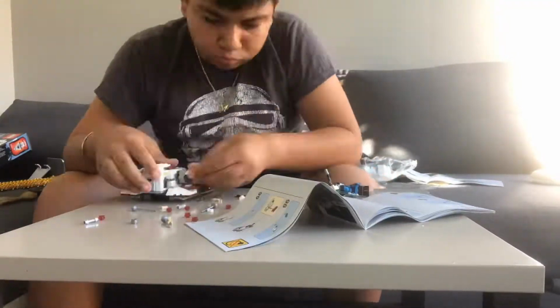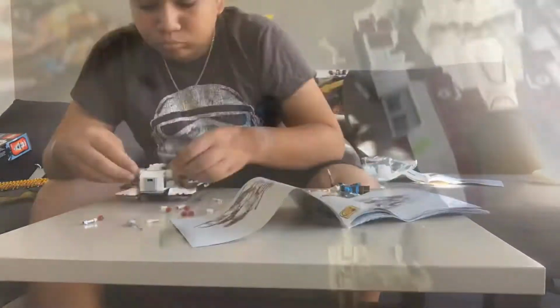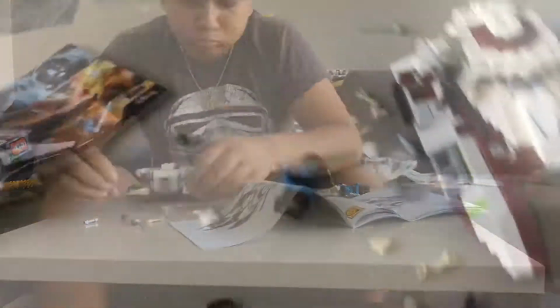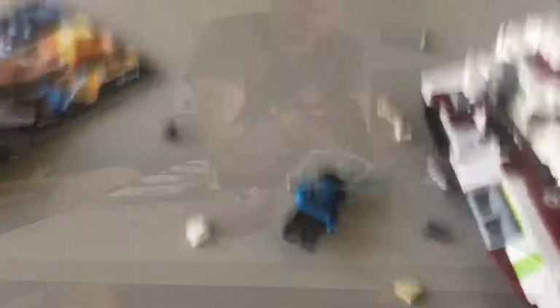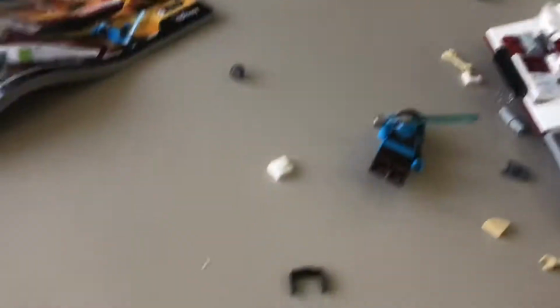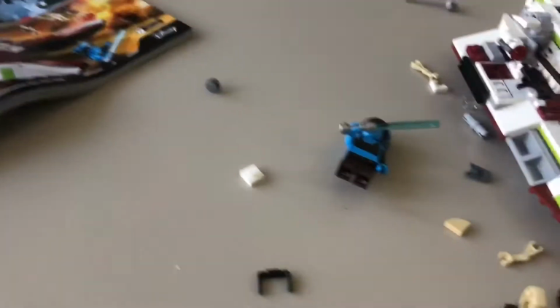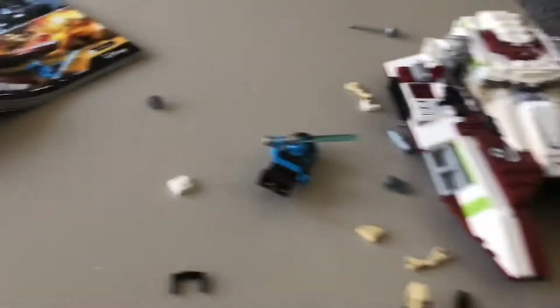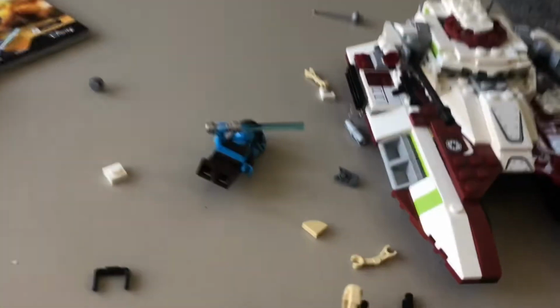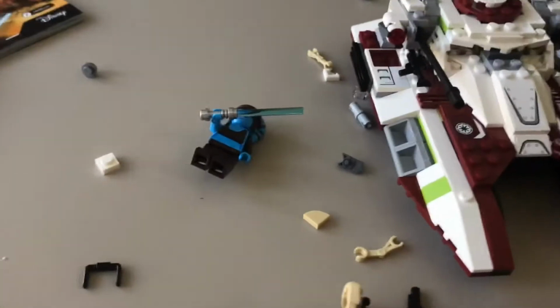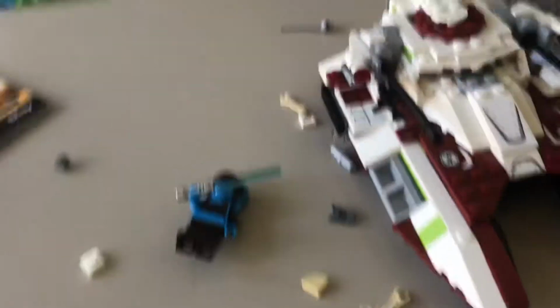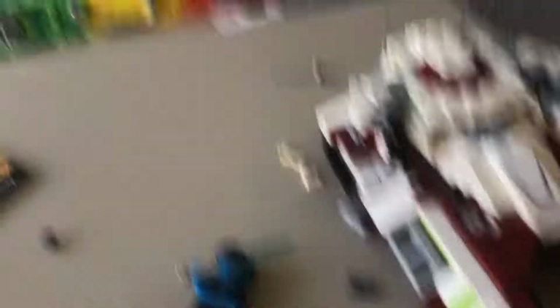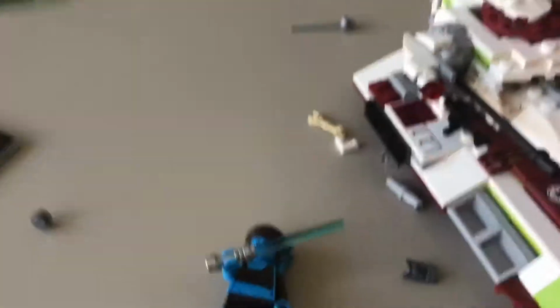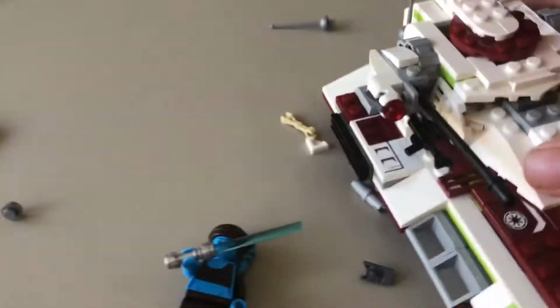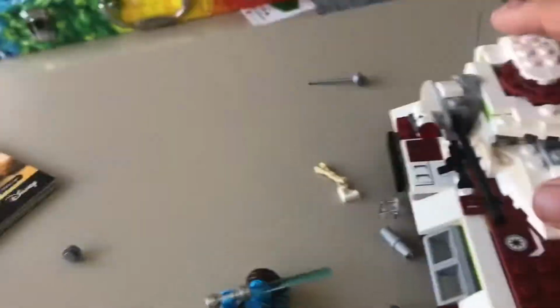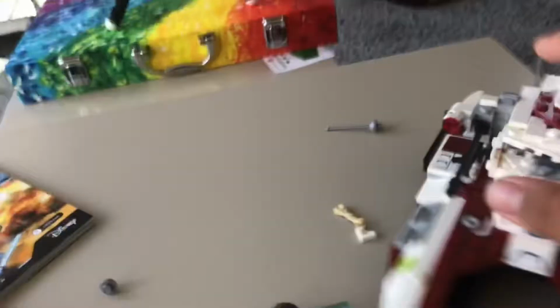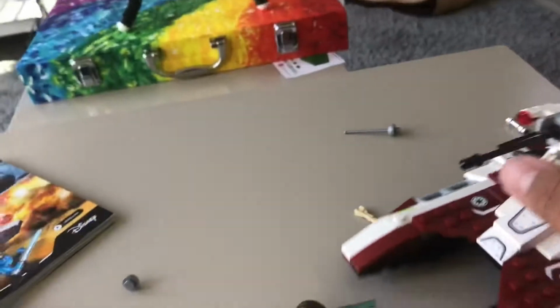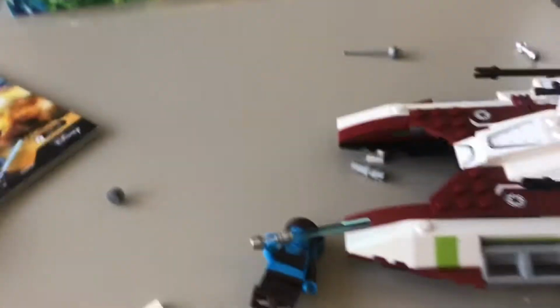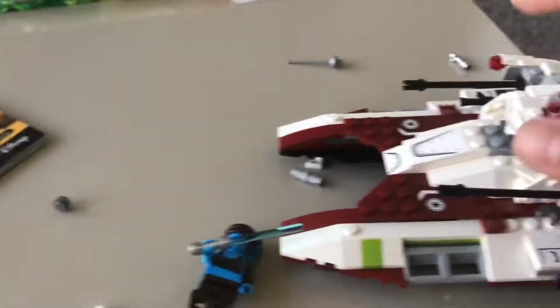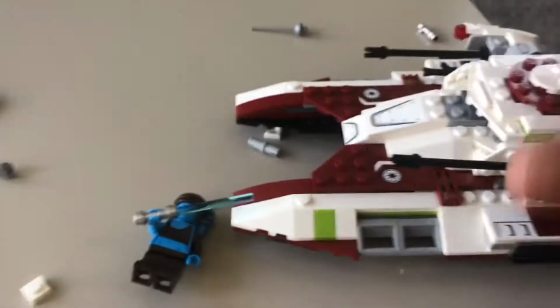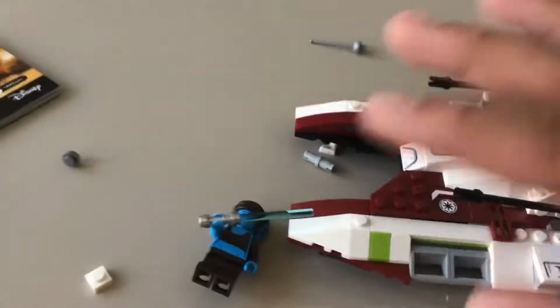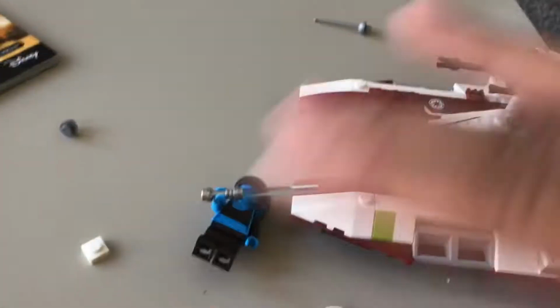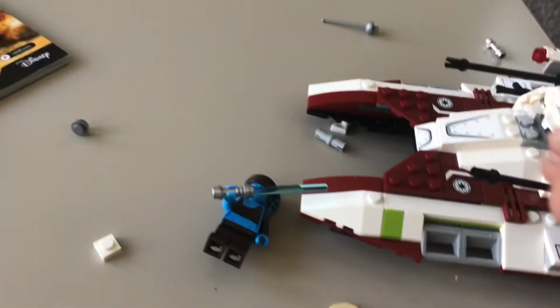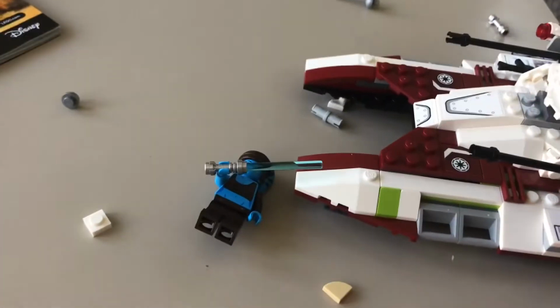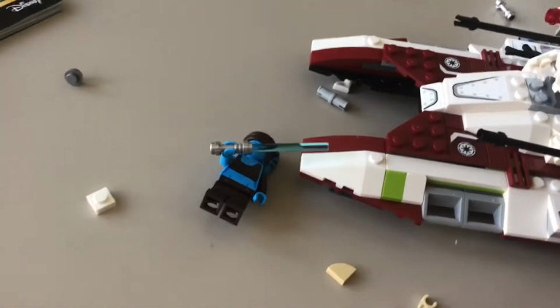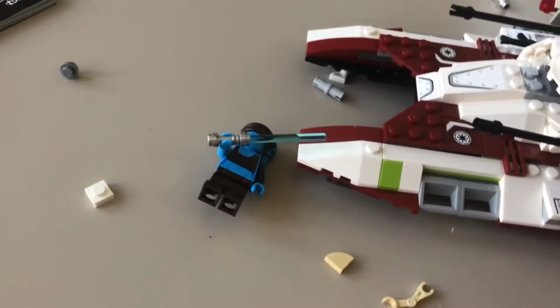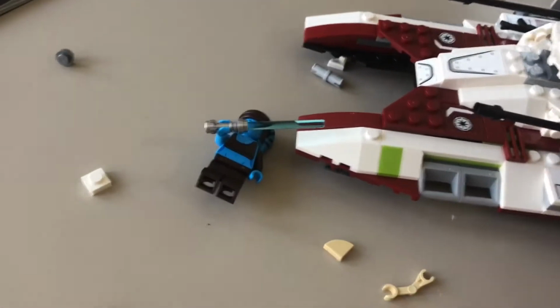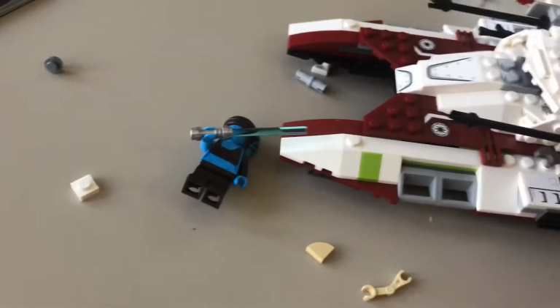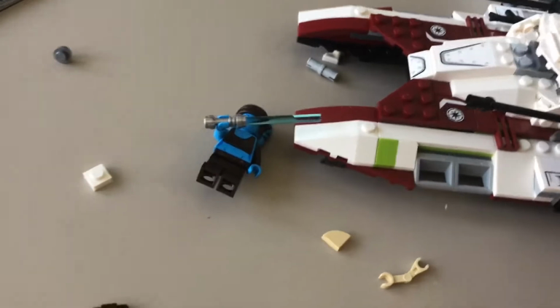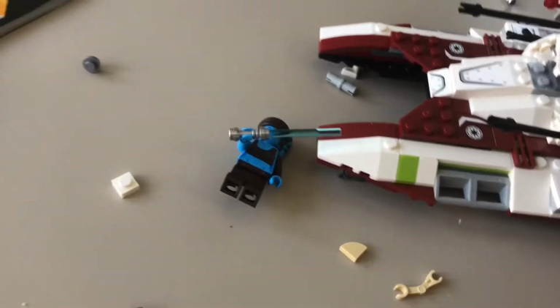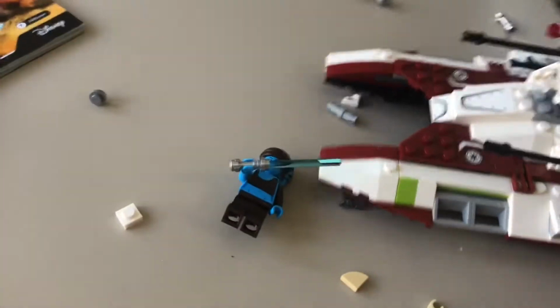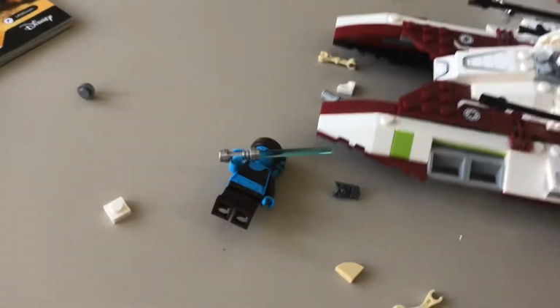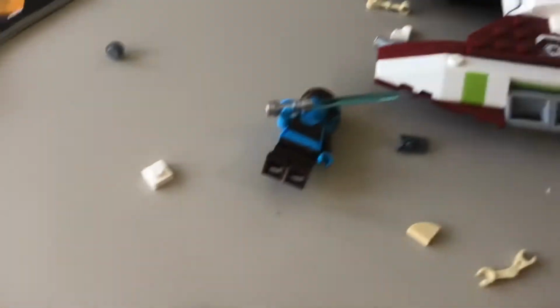Okay, so I just finished — as always, great set. It was fun. I think it took about 40 minutes to build.